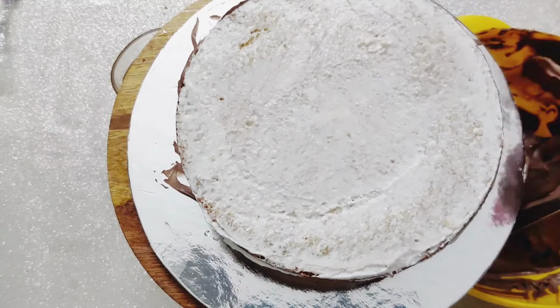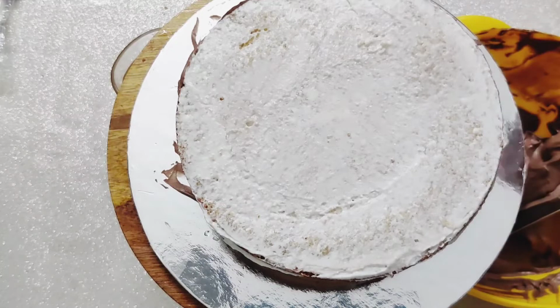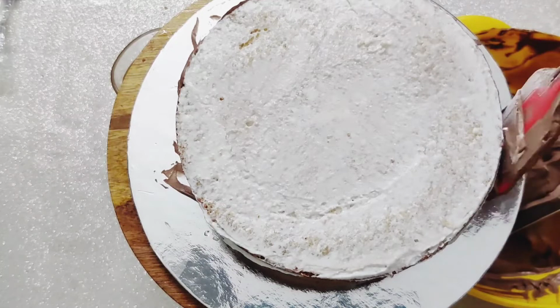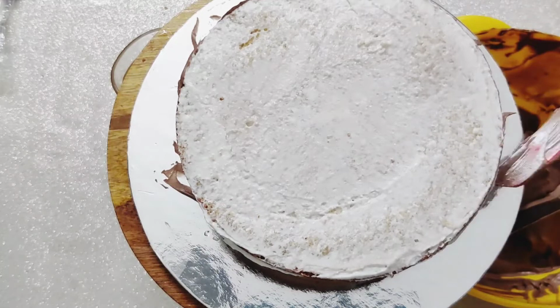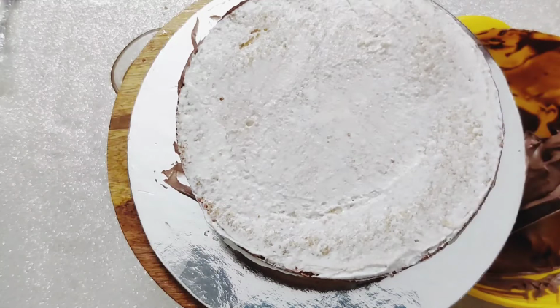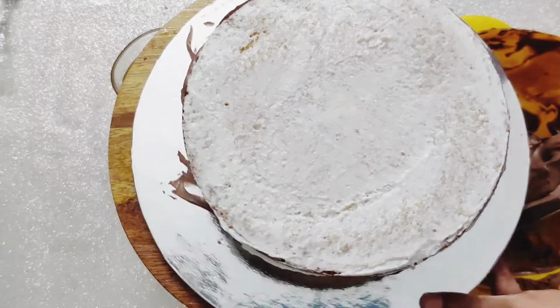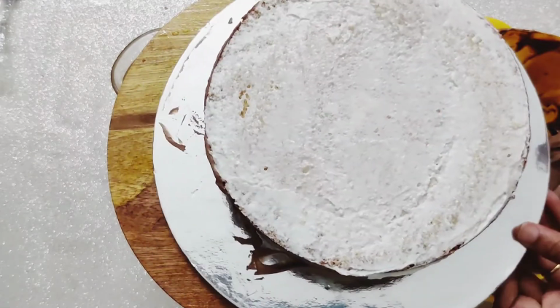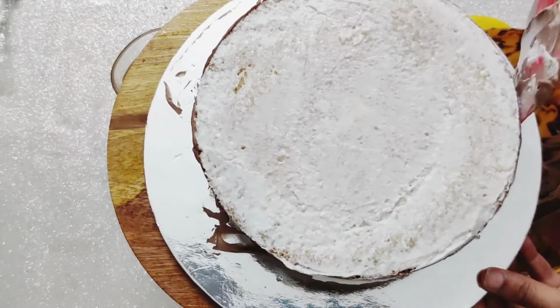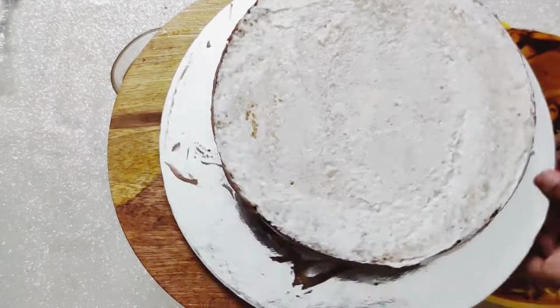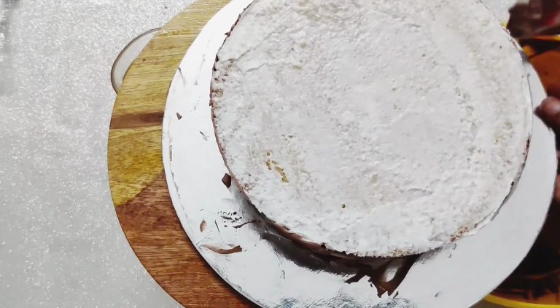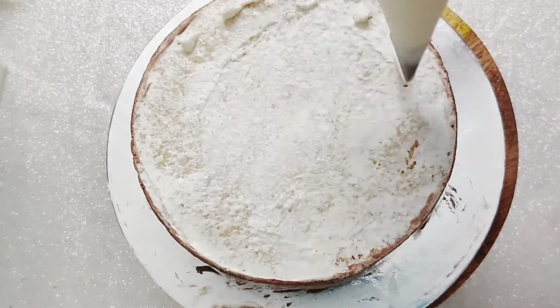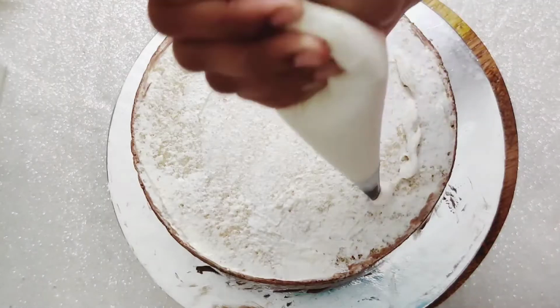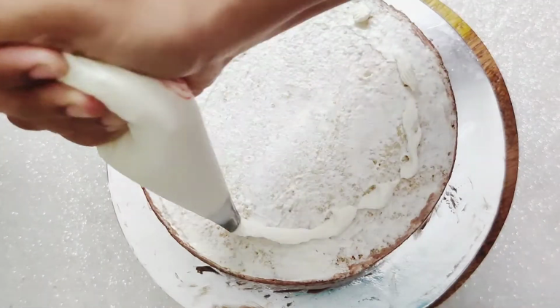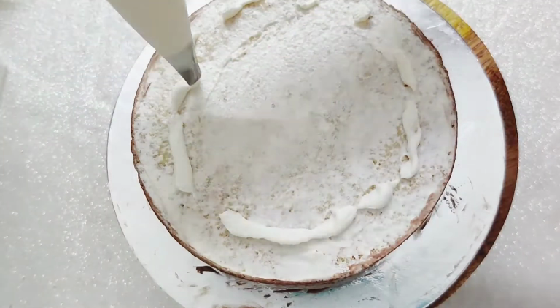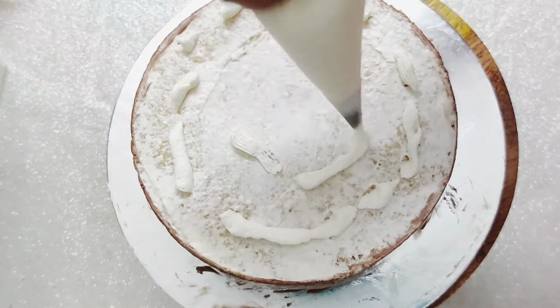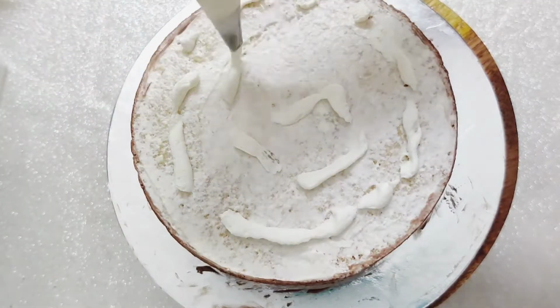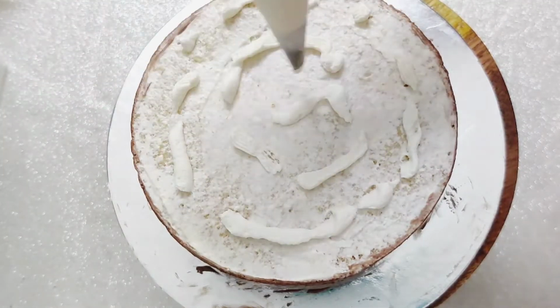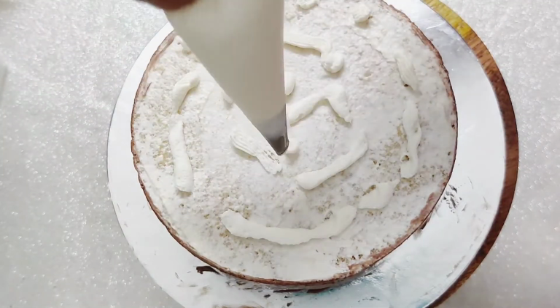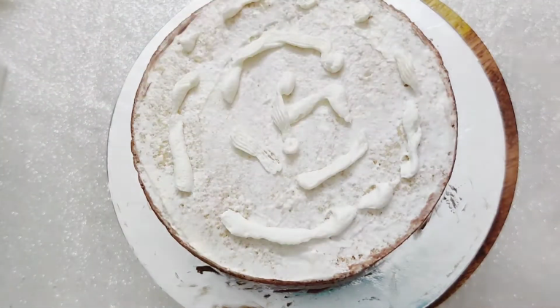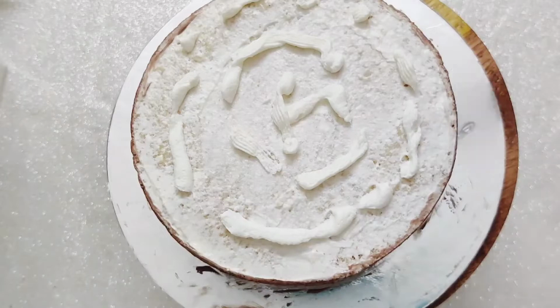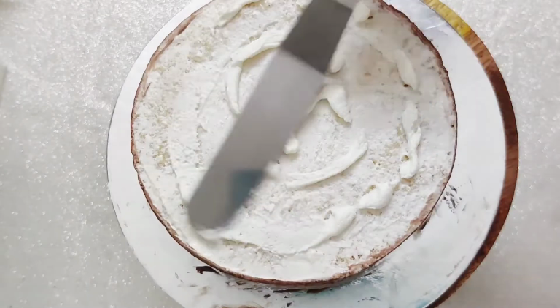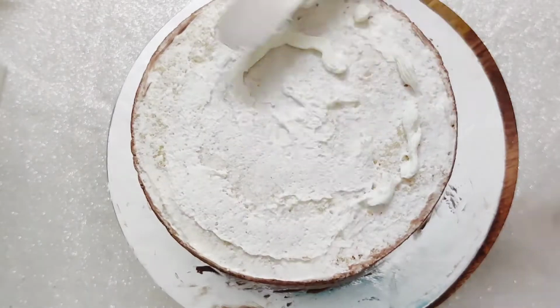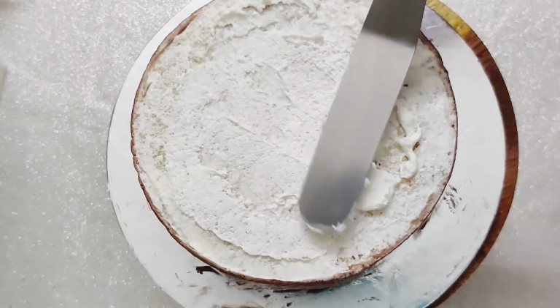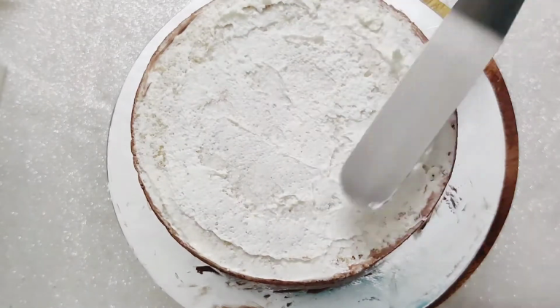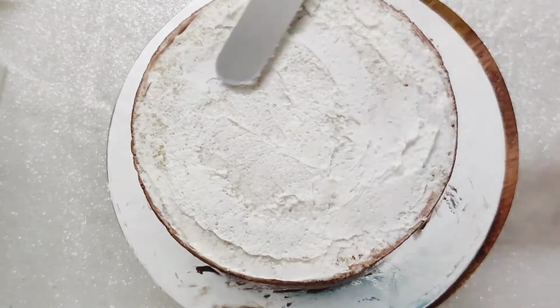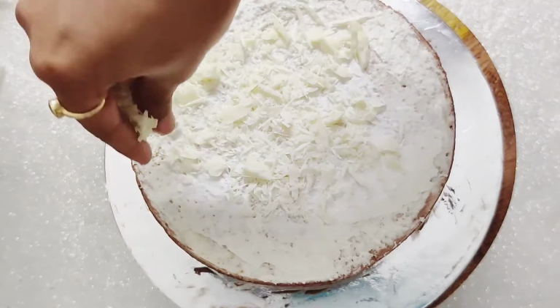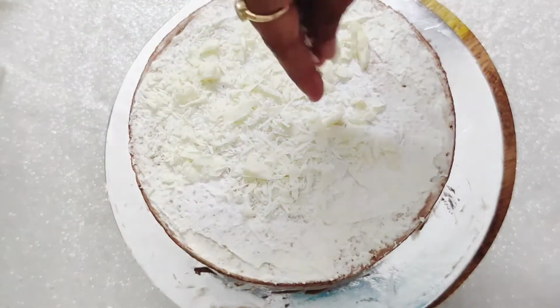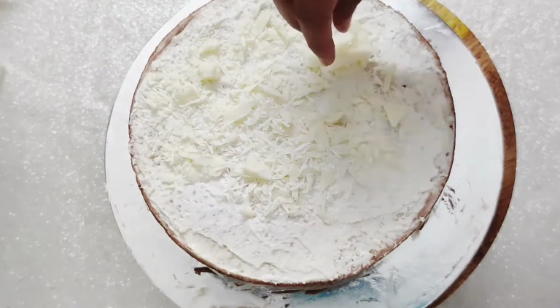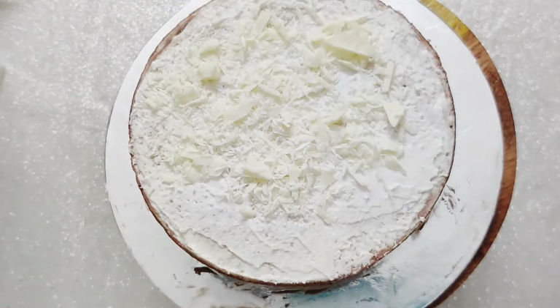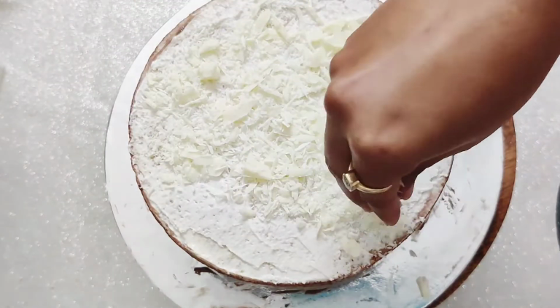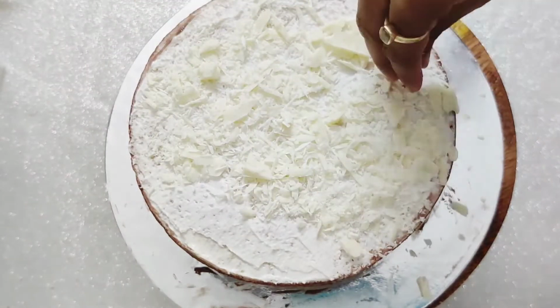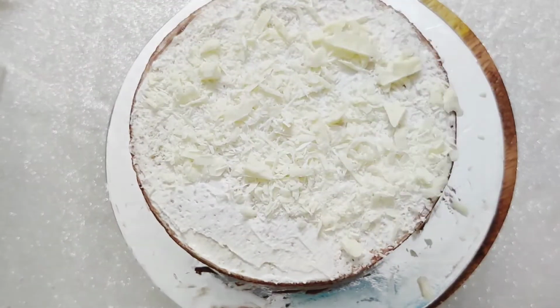Once cooled, add more icing as desired. I also sprinkled white chocolate shavings to give the cake more texture.